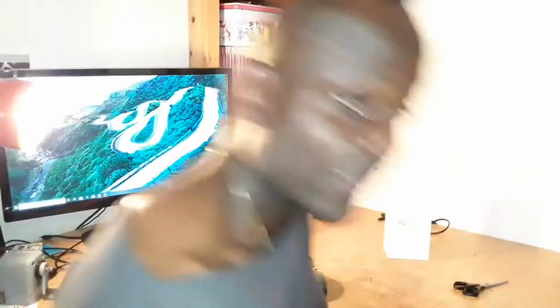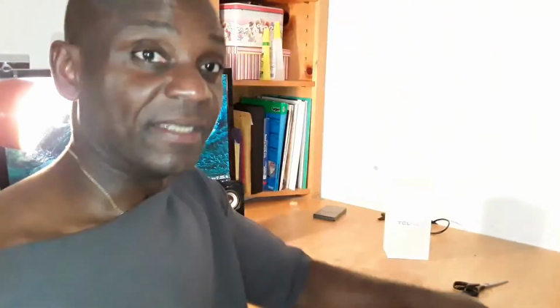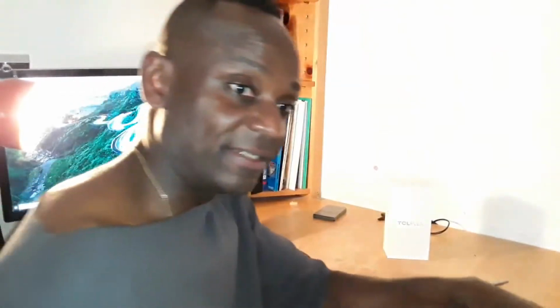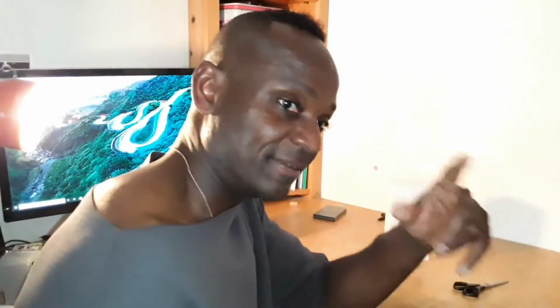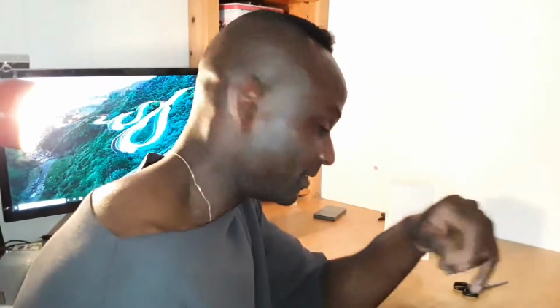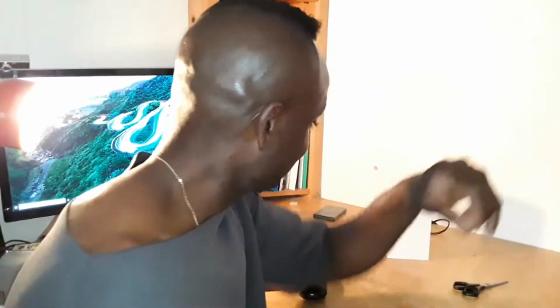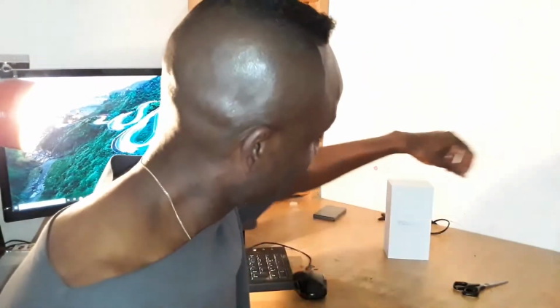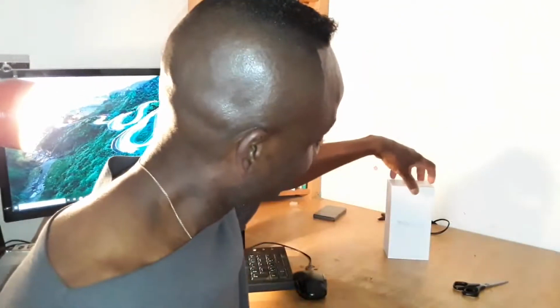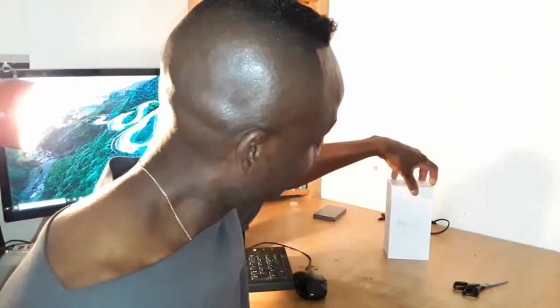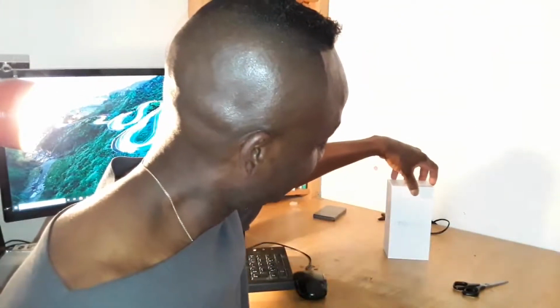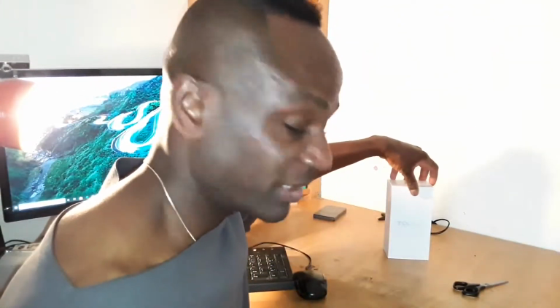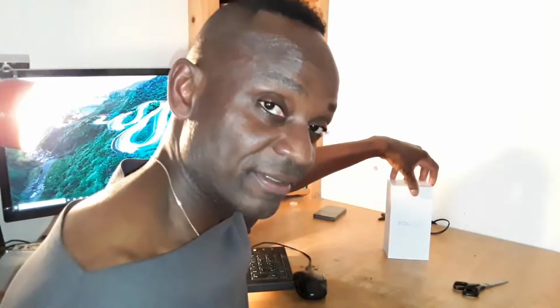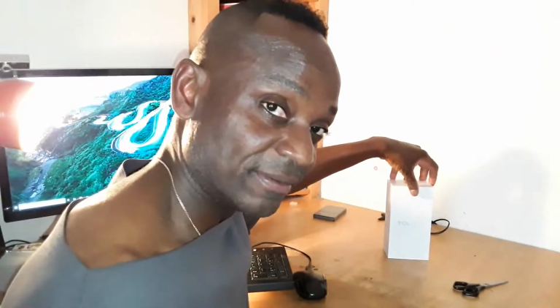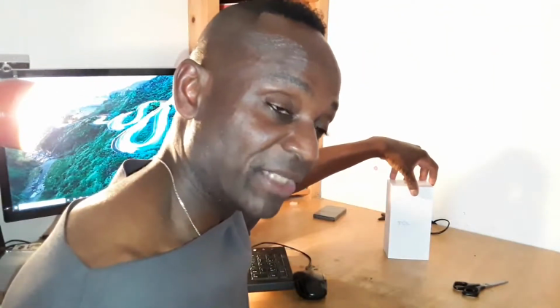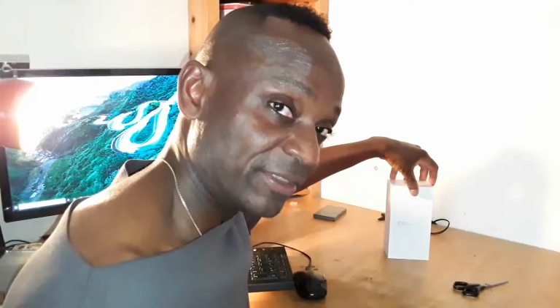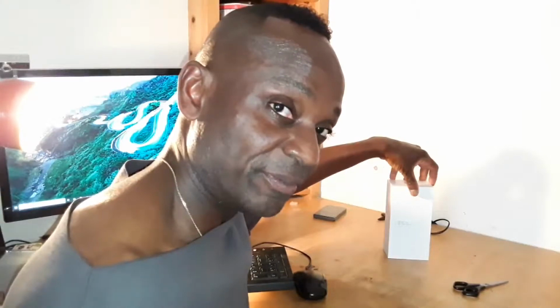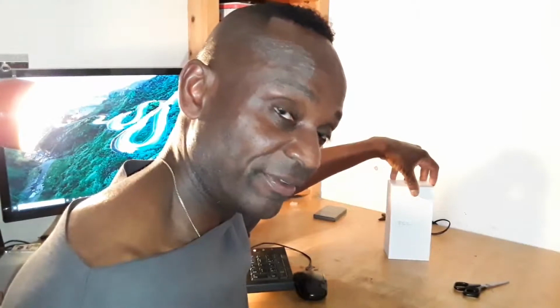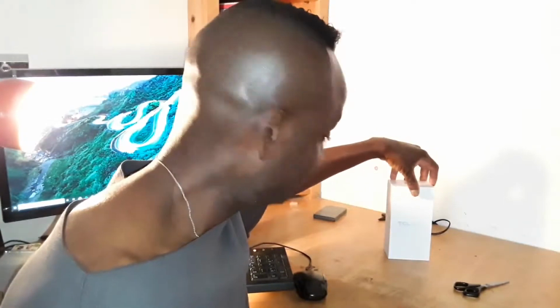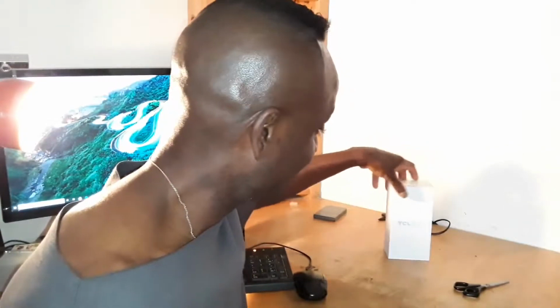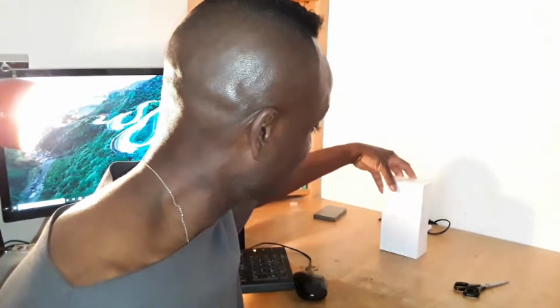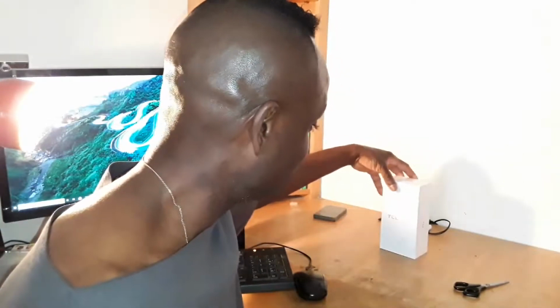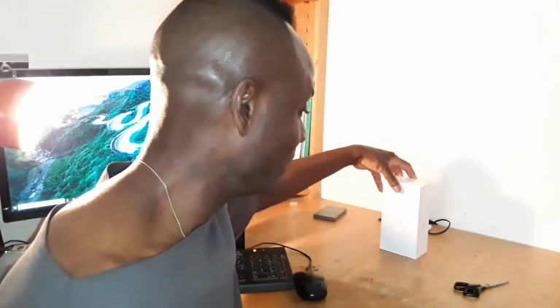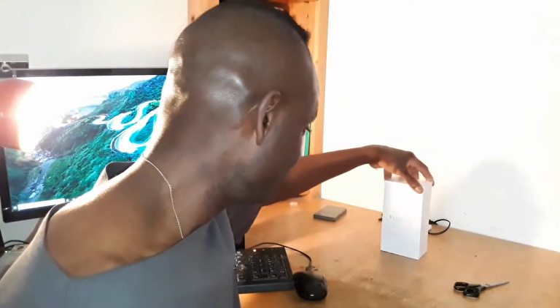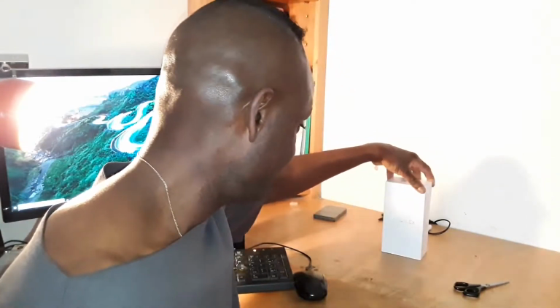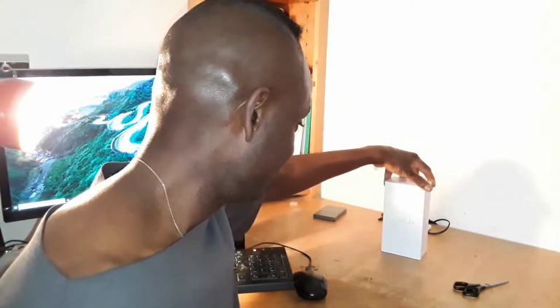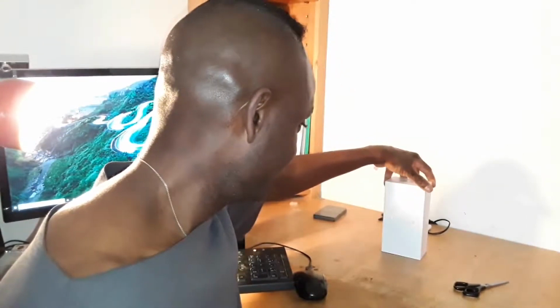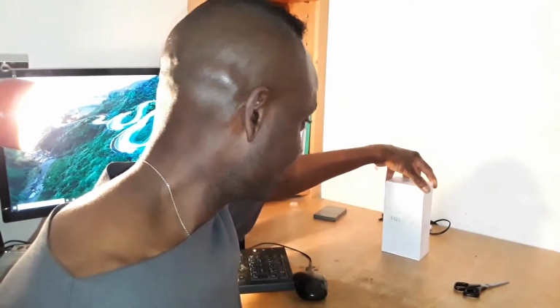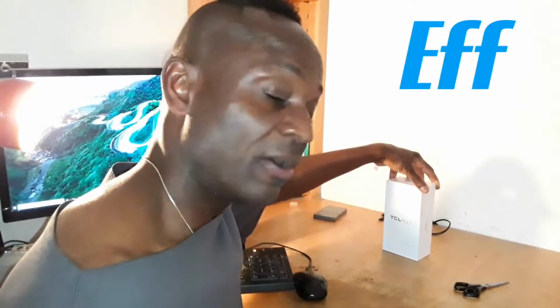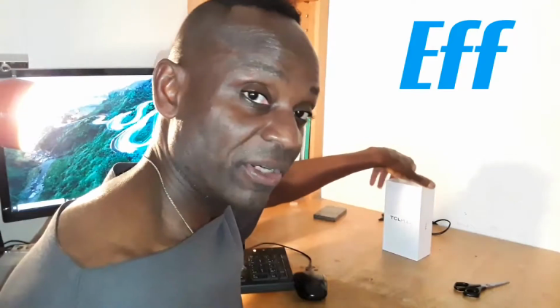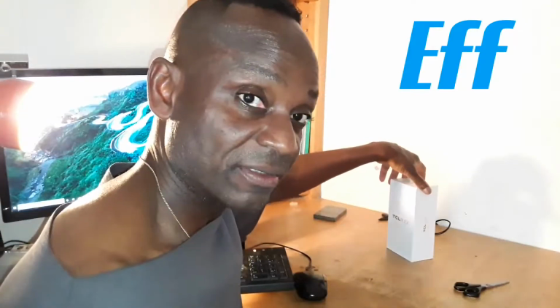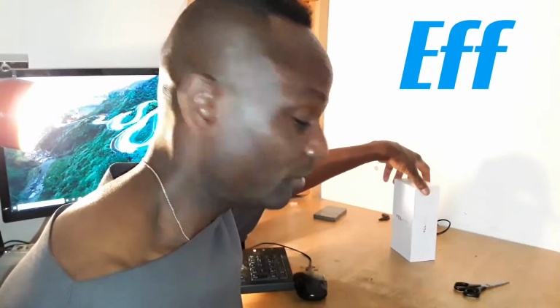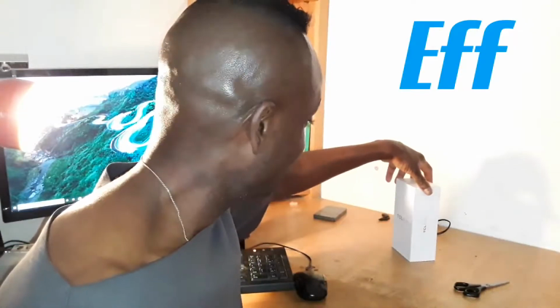Alright, this is it — the TCL Plex. I'm Nigel from HFF, and that's the moment we've been waiting for. That's the unboxing — let's see what we get.